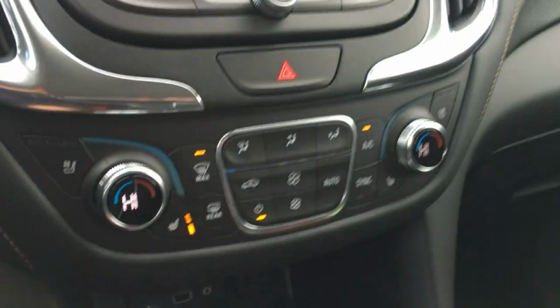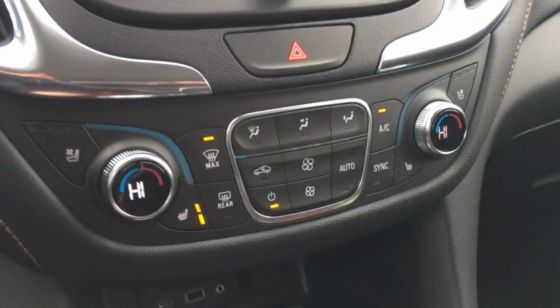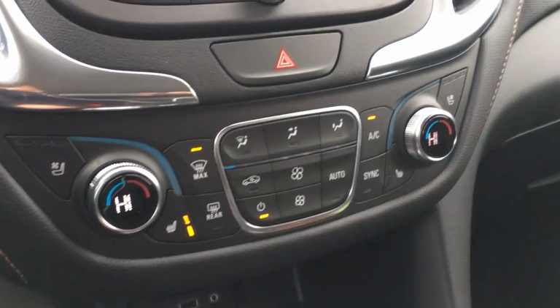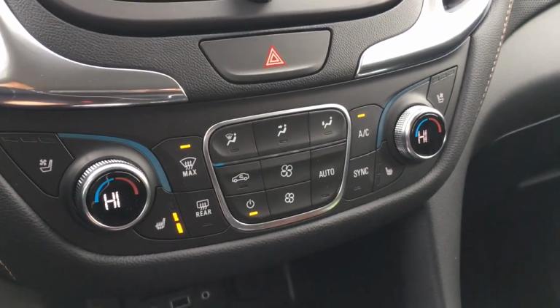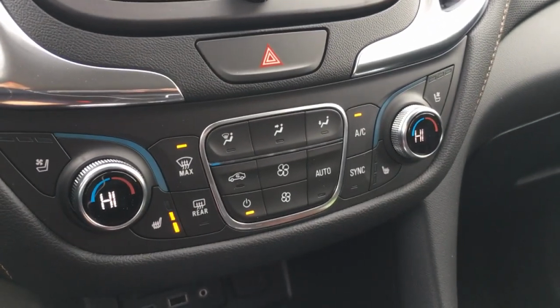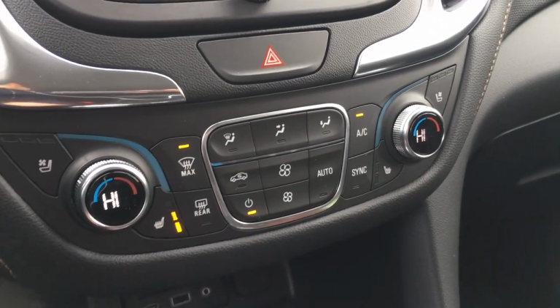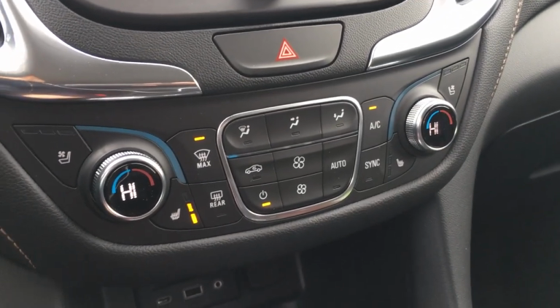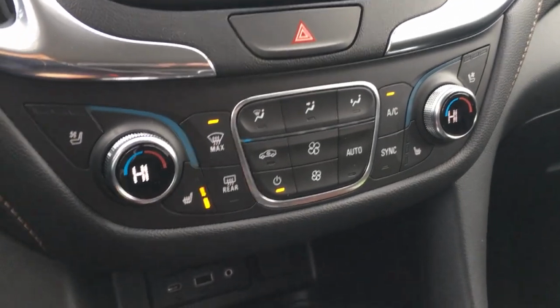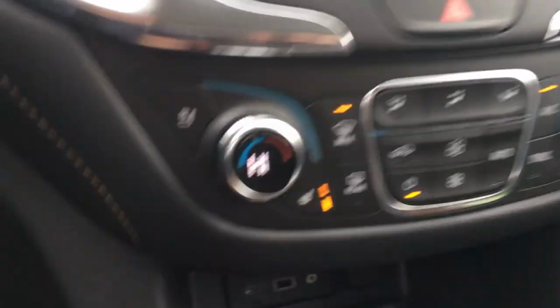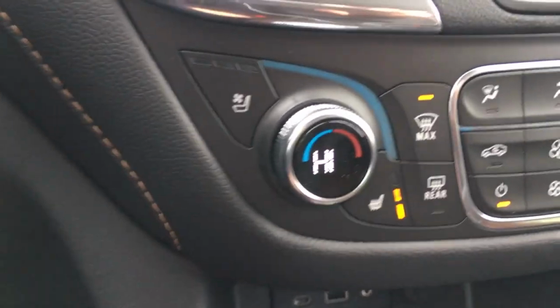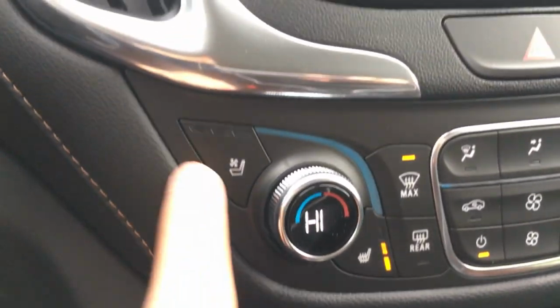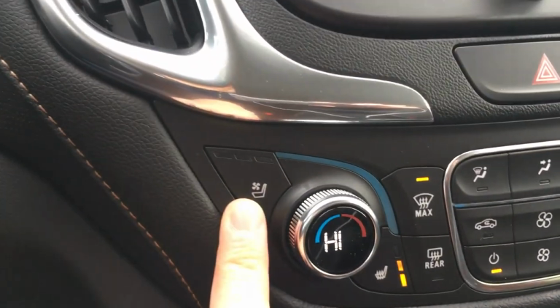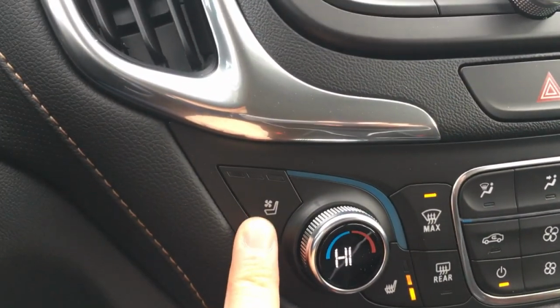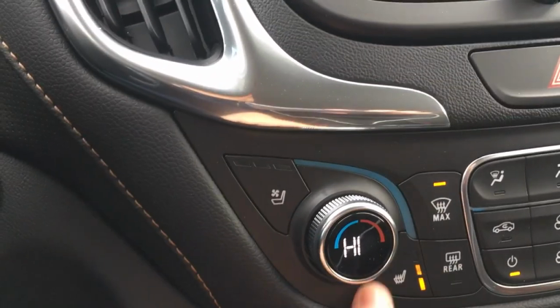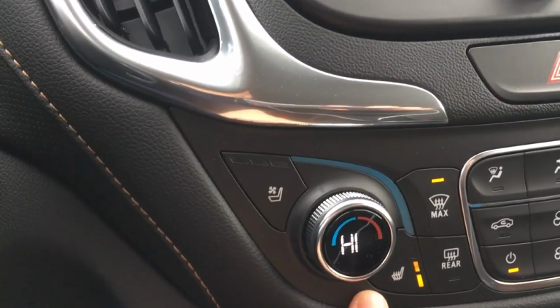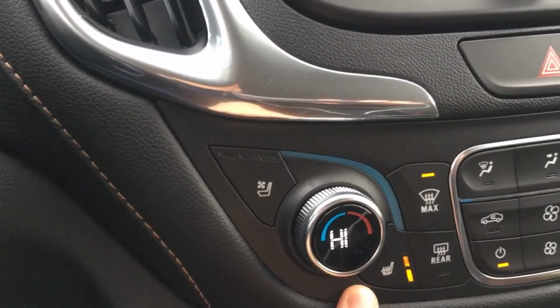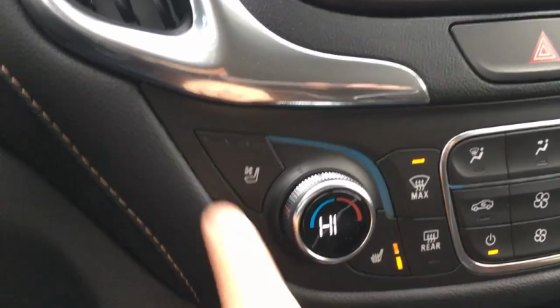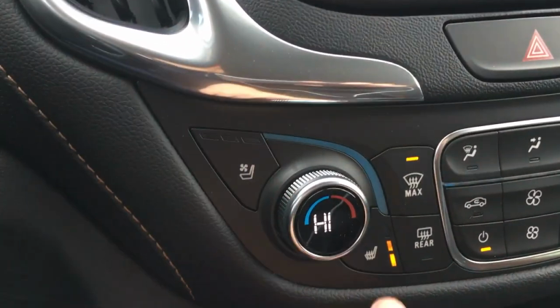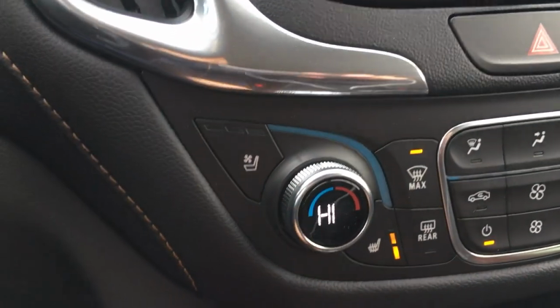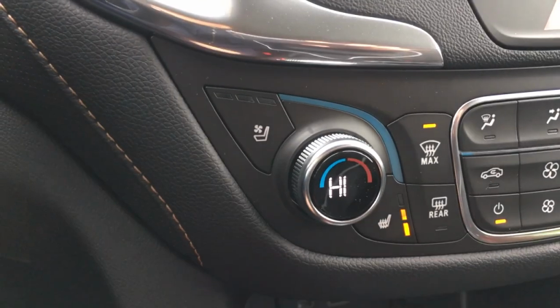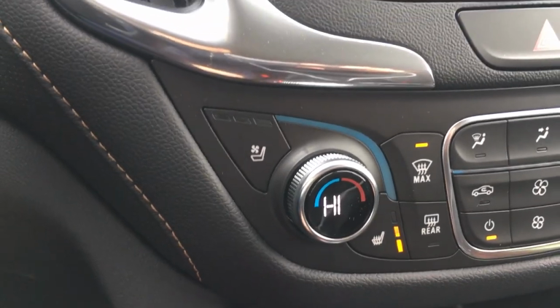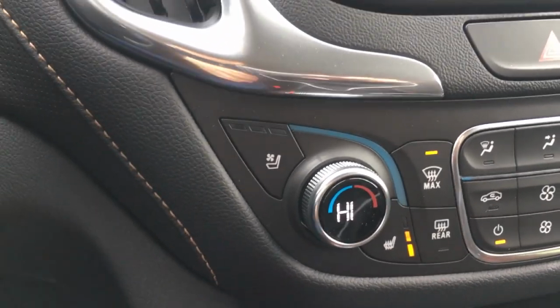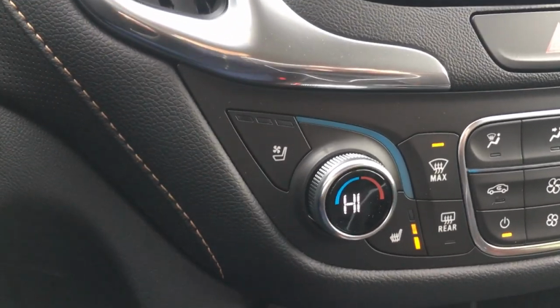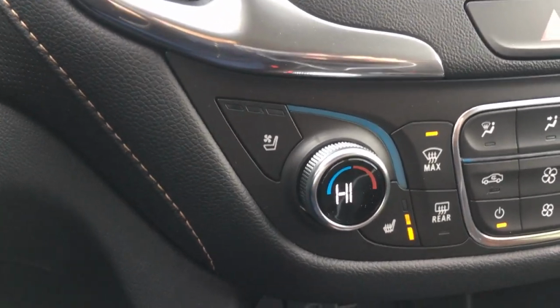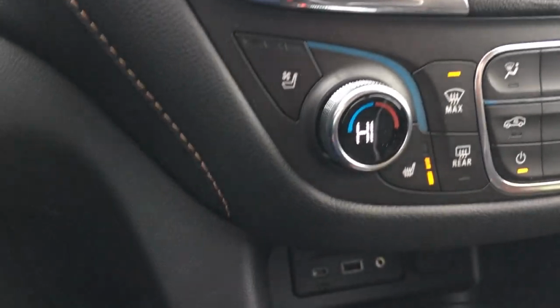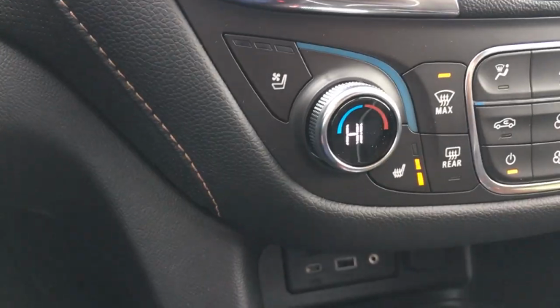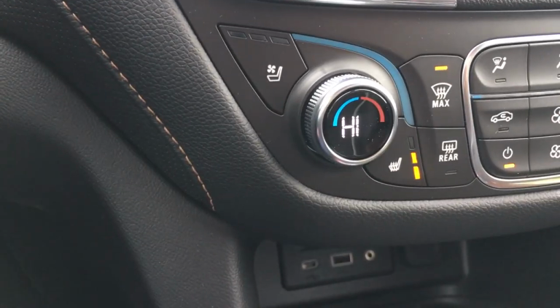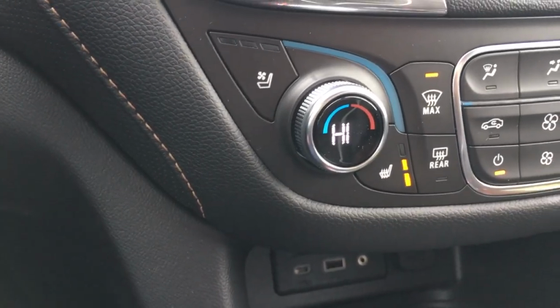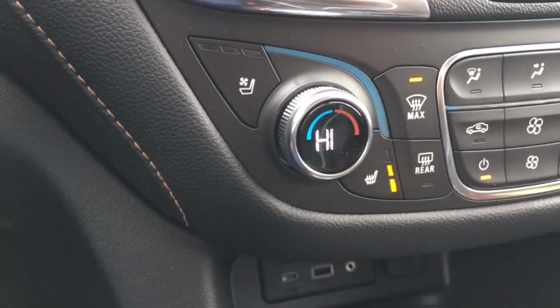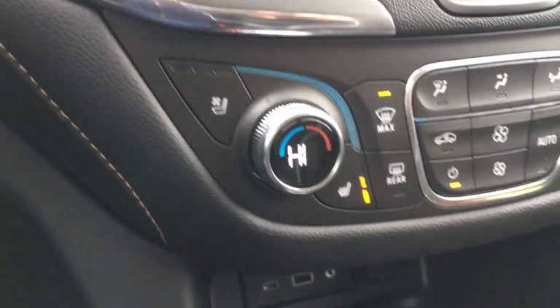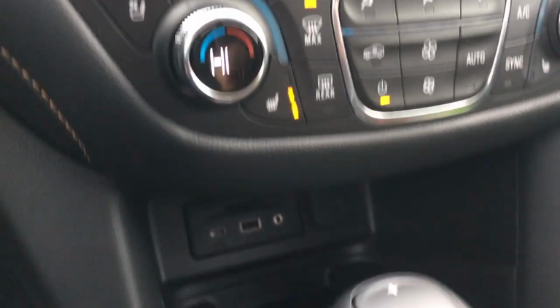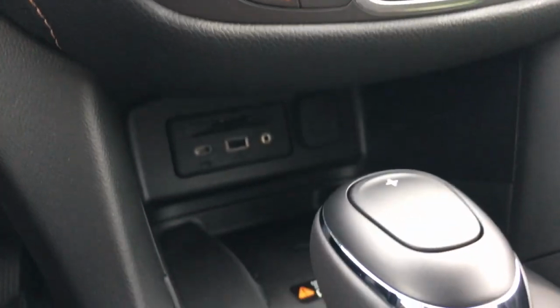Down below you have your dual climate control system as well as cooled seats and heated seats. Each option has three settings — high, medium, and low — so you can pick what temperature you want.